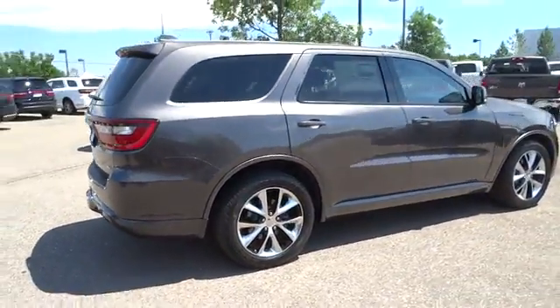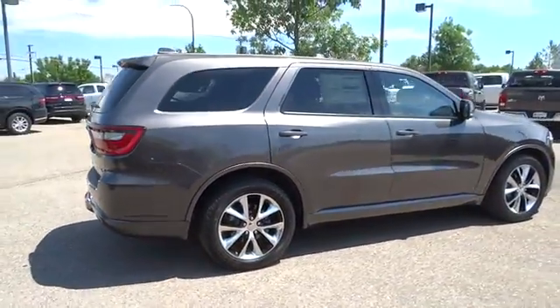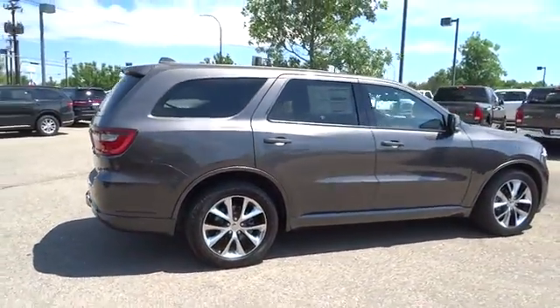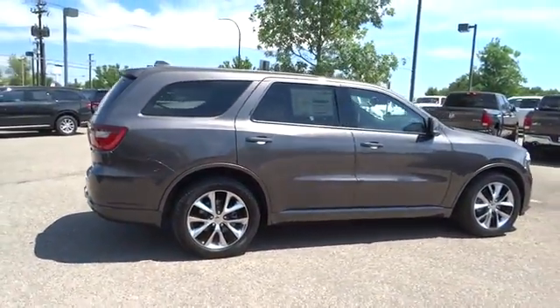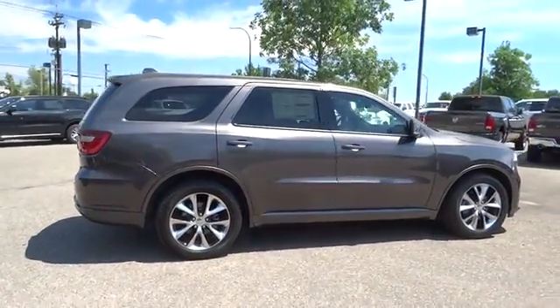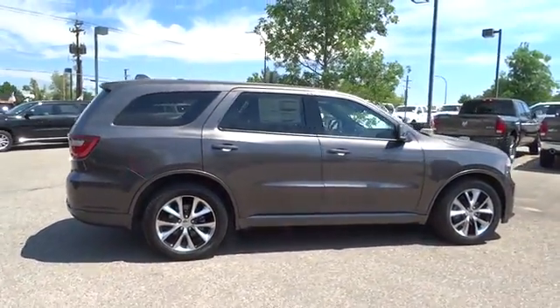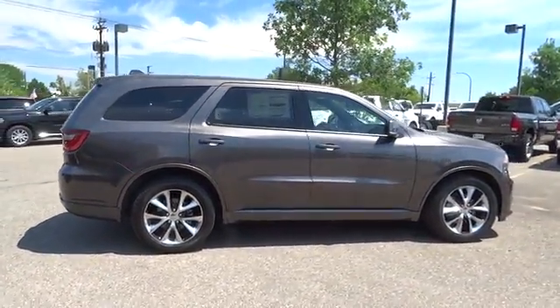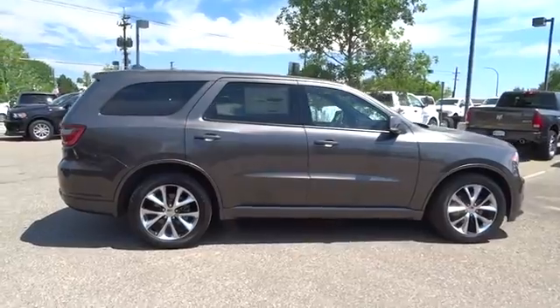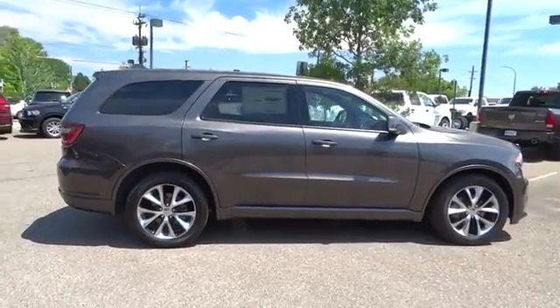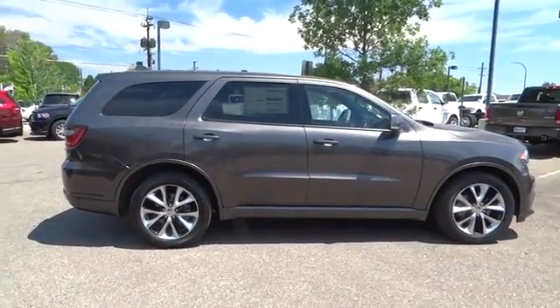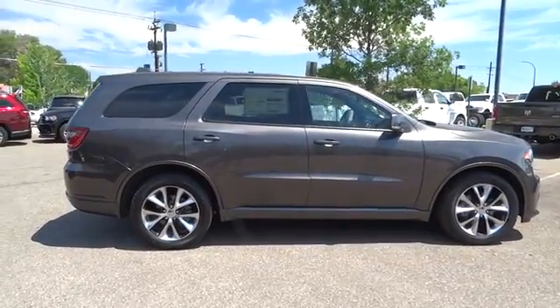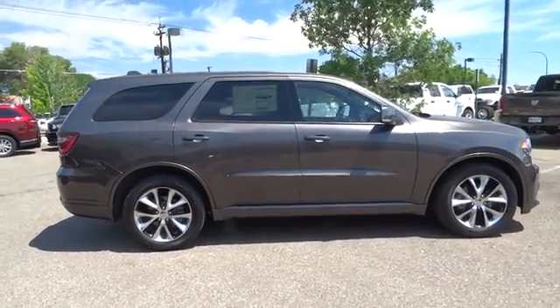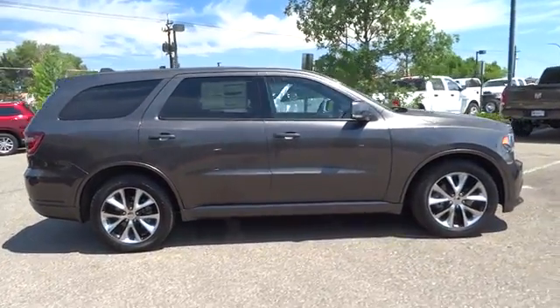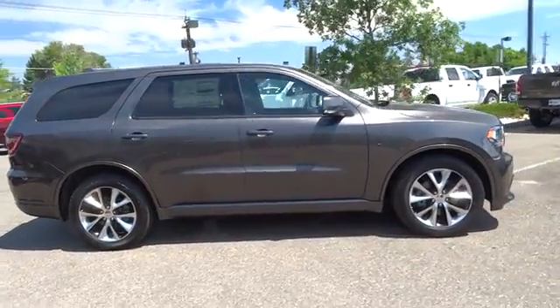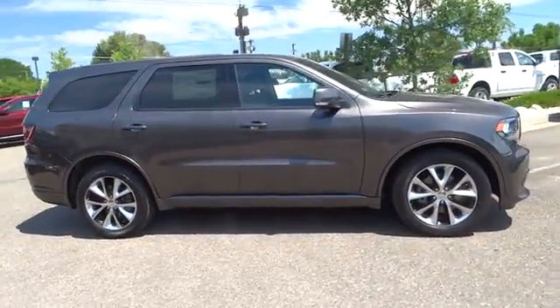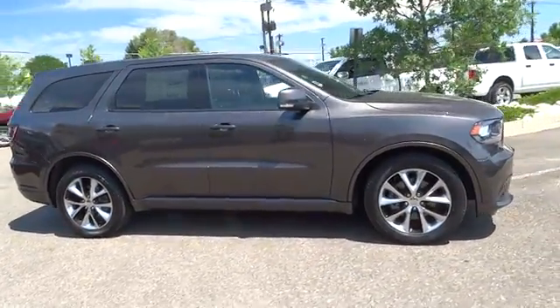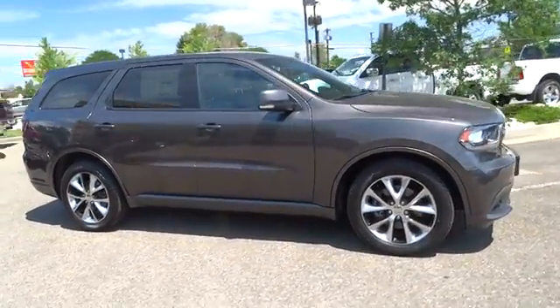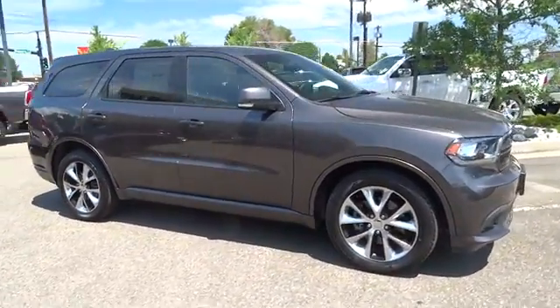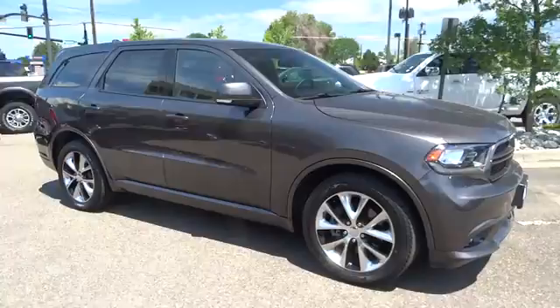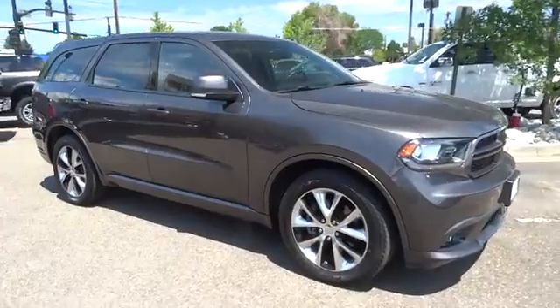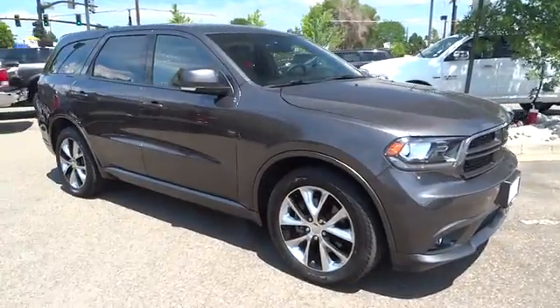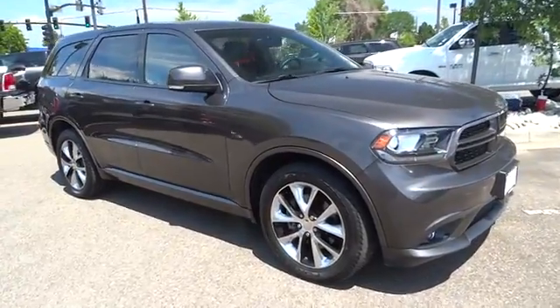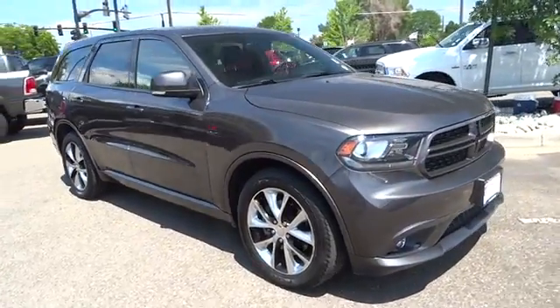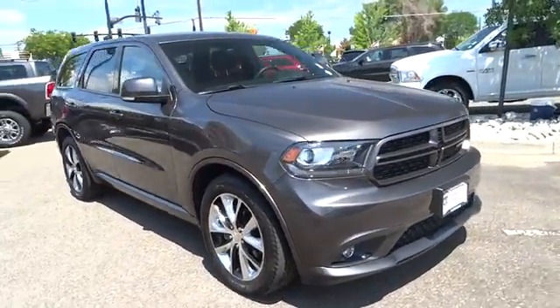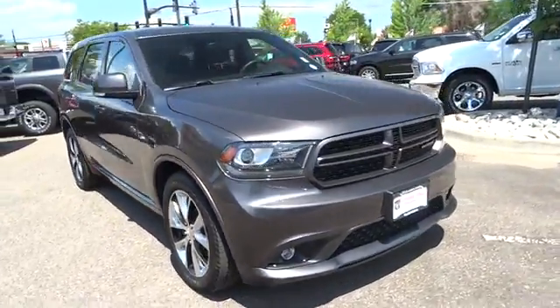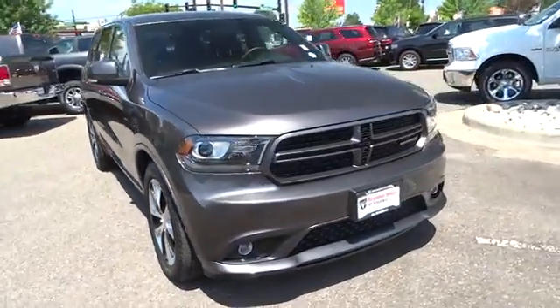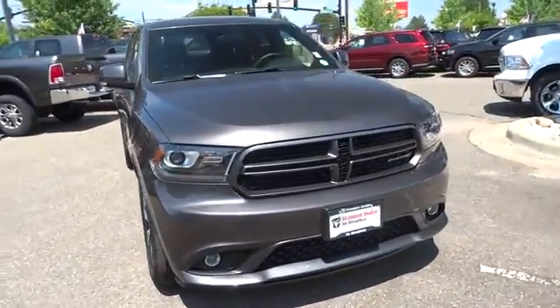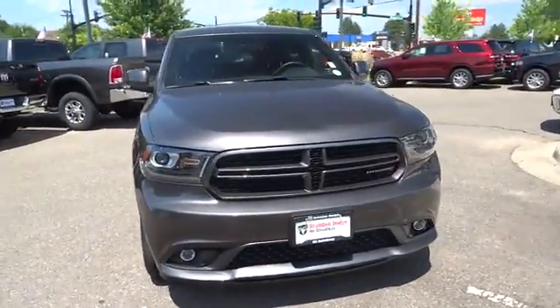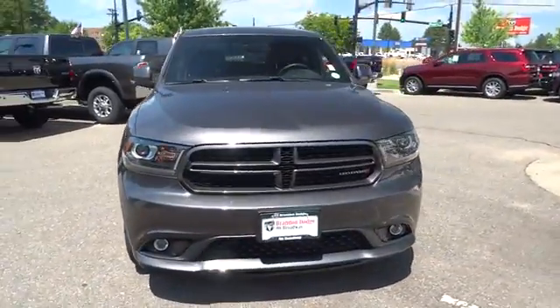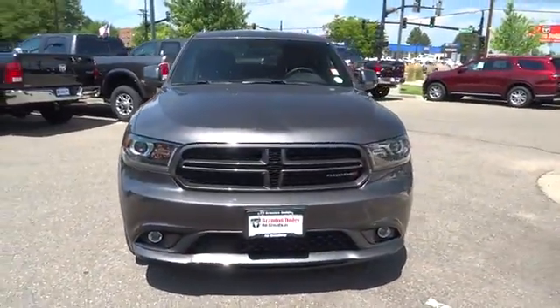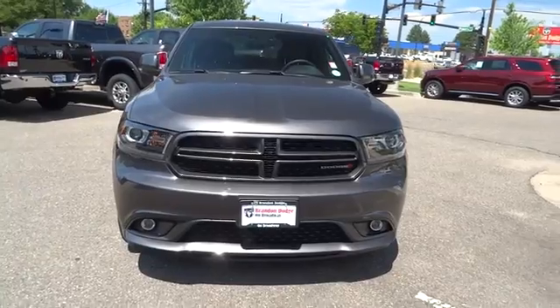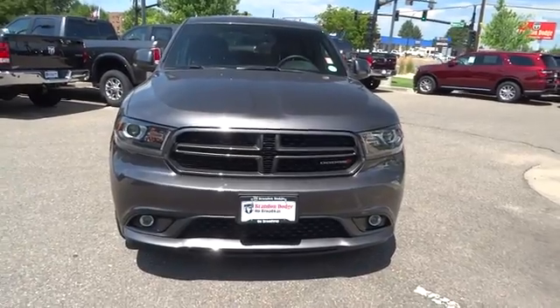This vehicle has less than 6,000 miles. Here are some of this vehicle's great options: traction control, all-wheel drive, Xenon headlights, Bluetooth, automatic transmission, fog lamps, compass, heated driver seats, and heated steering wheel.